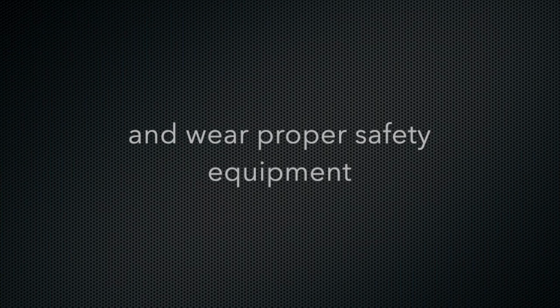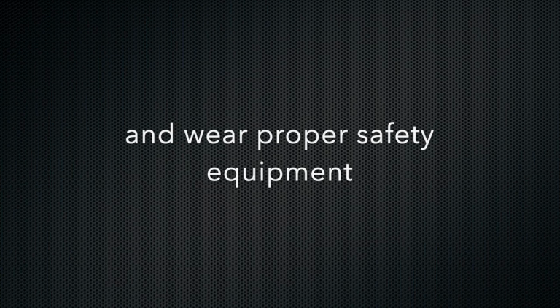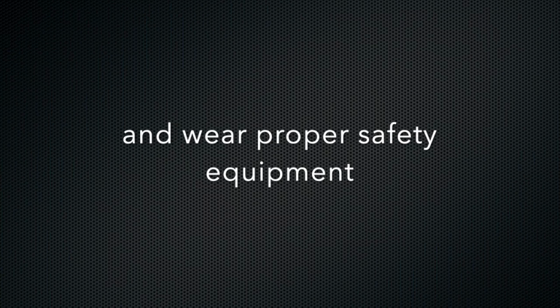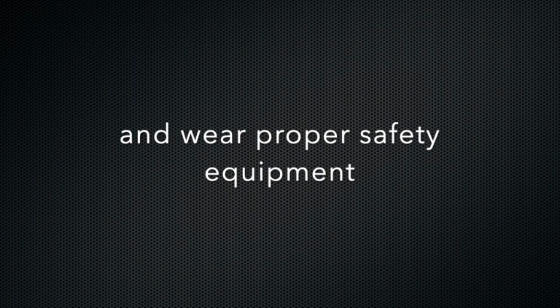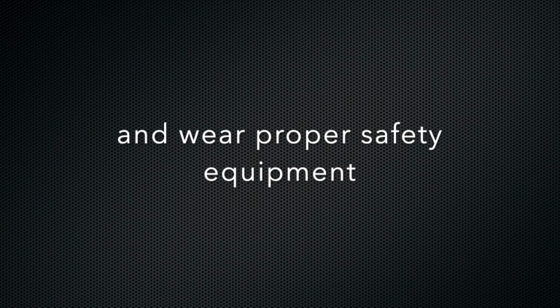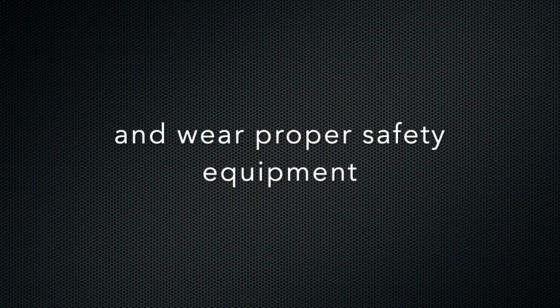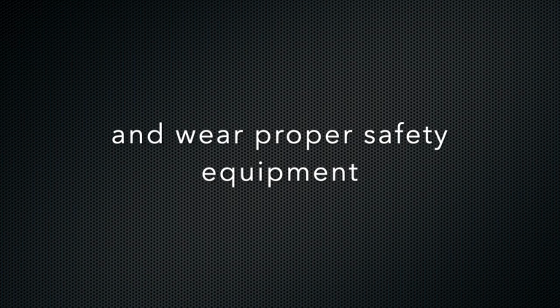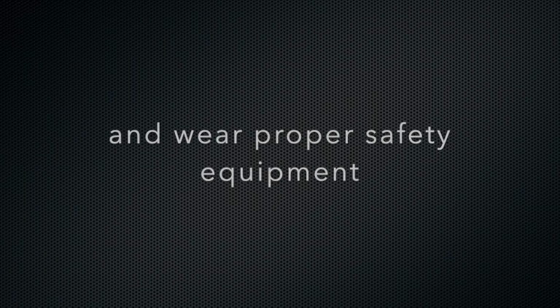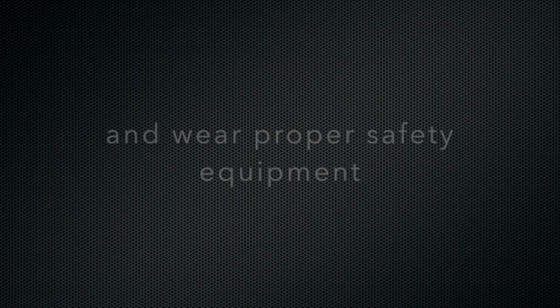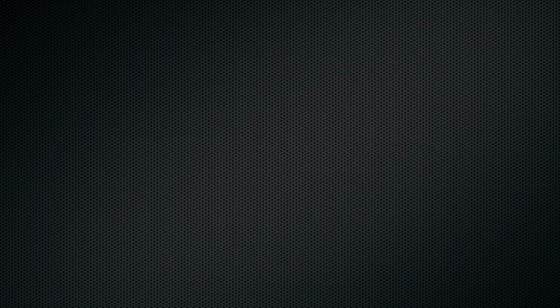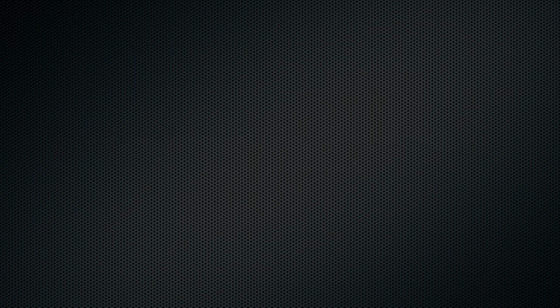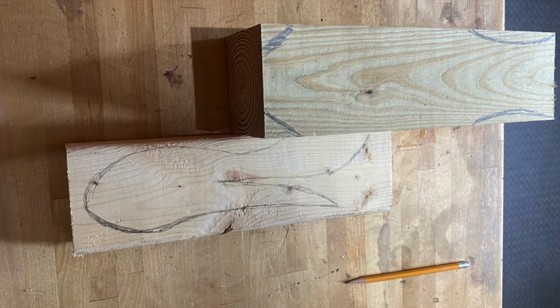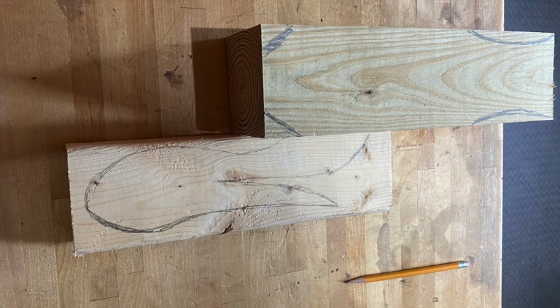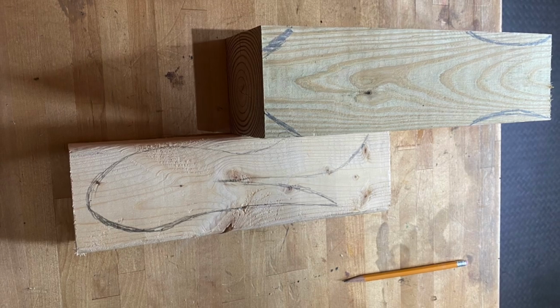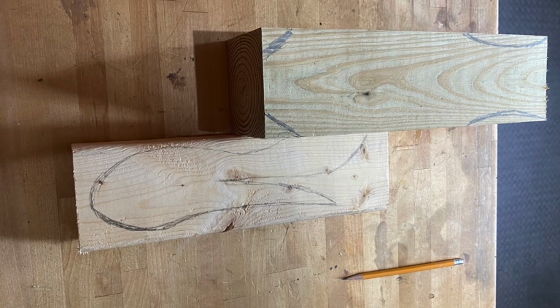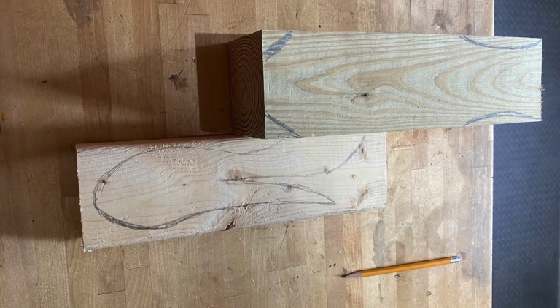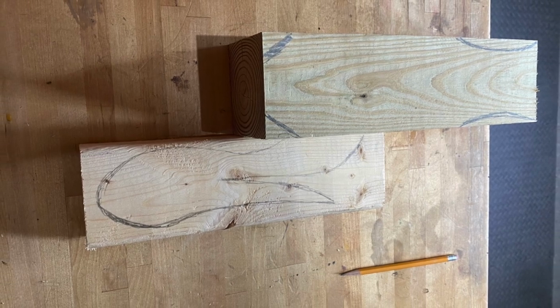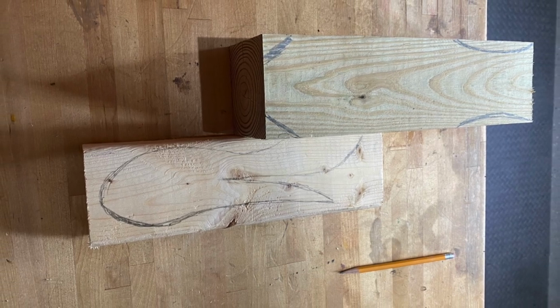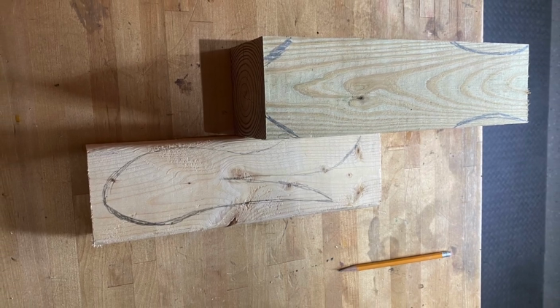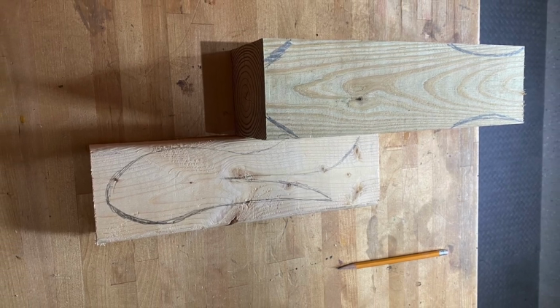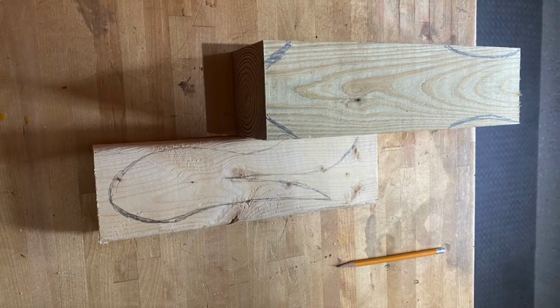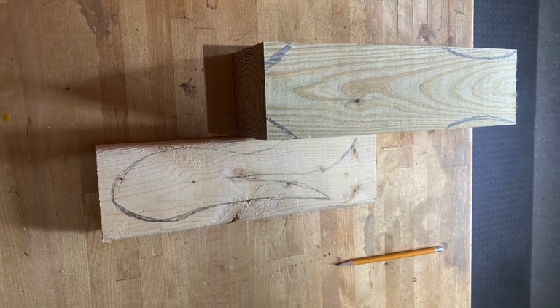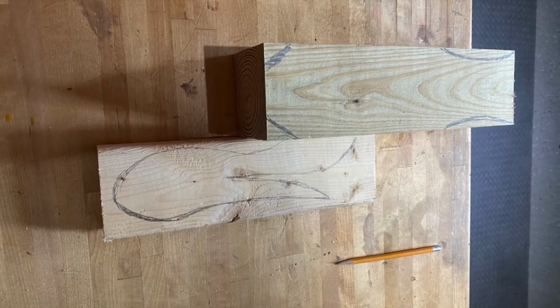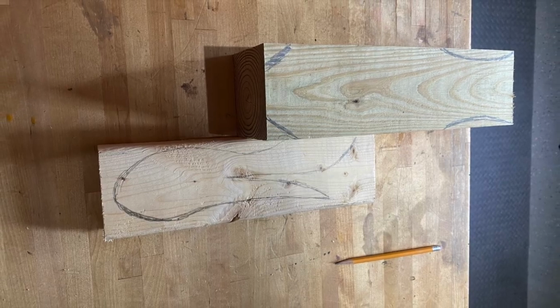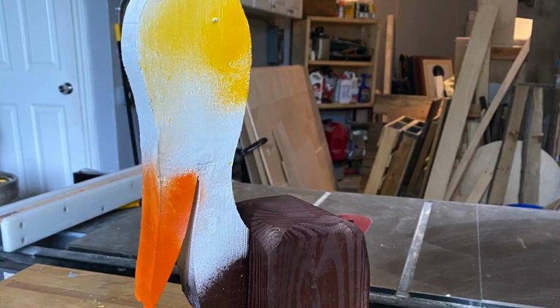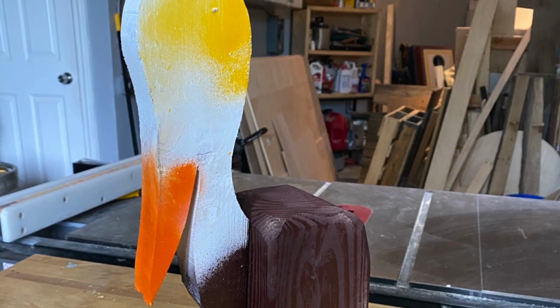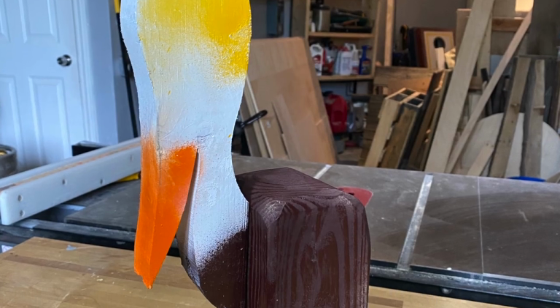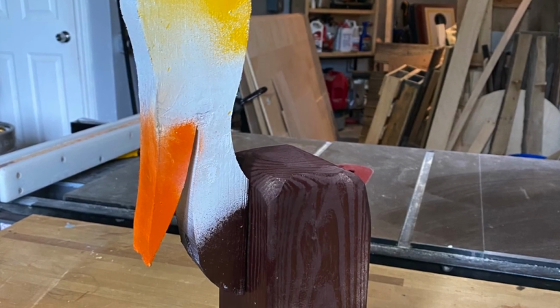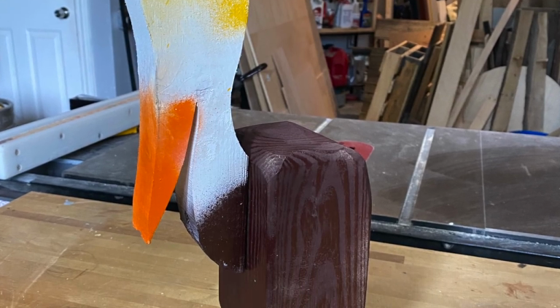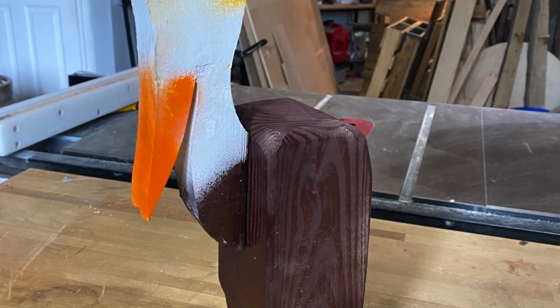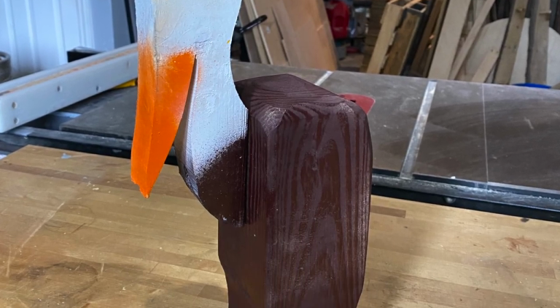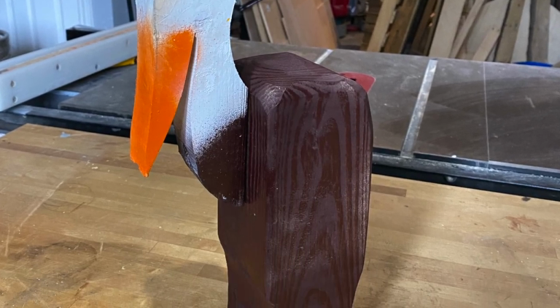Welcome to Busy Bee Woodworking. Today we're going to show you how we took this 4x4 and 2x4 and turned it into this cool looking patio decor.